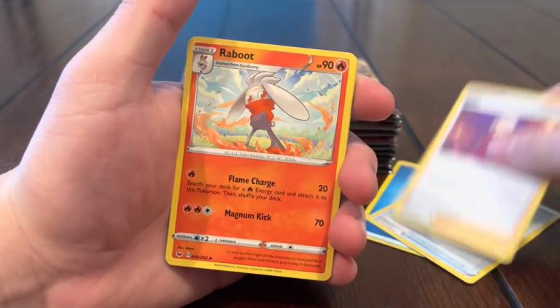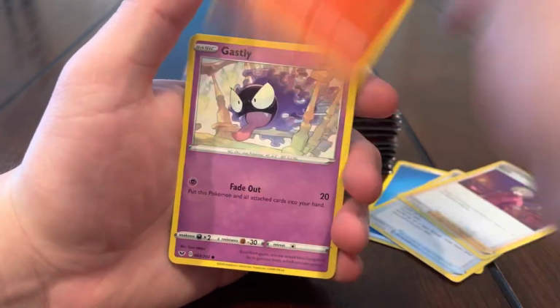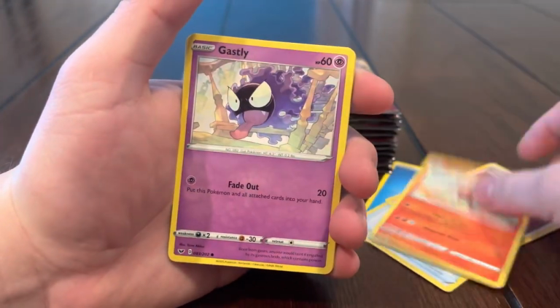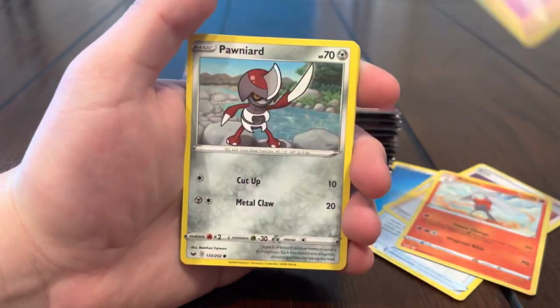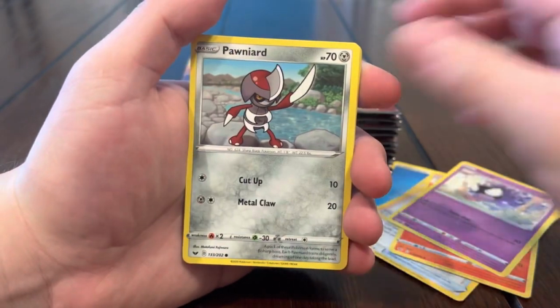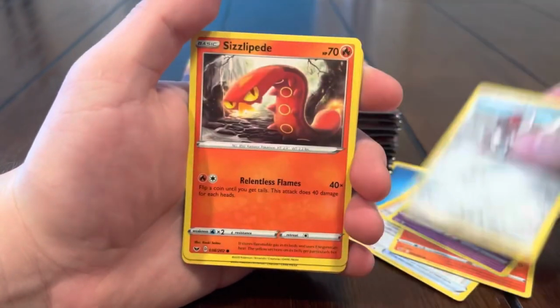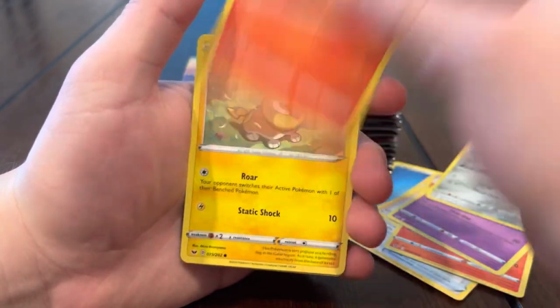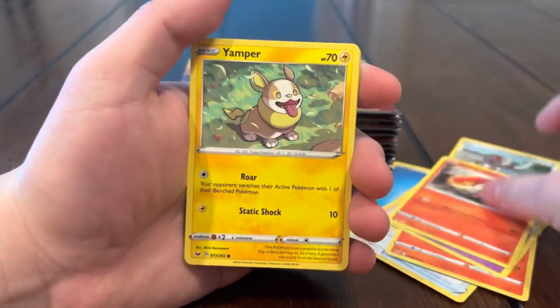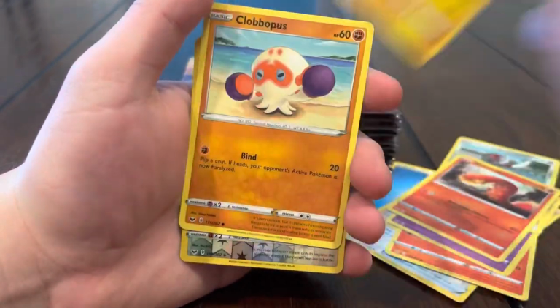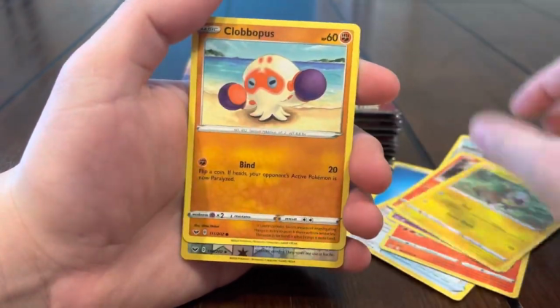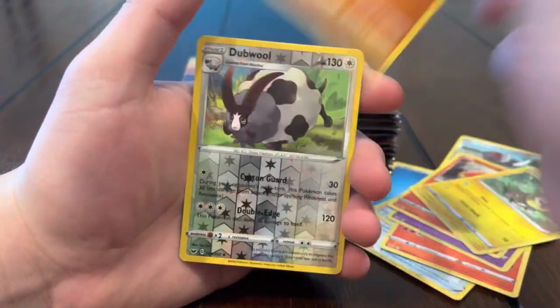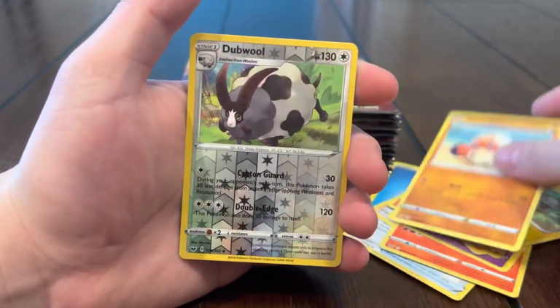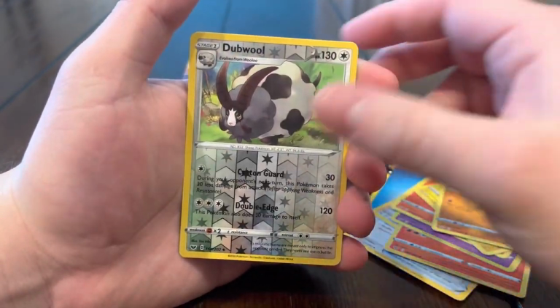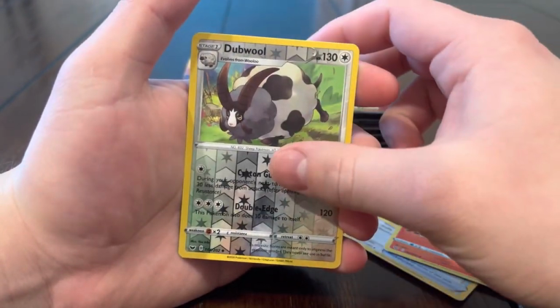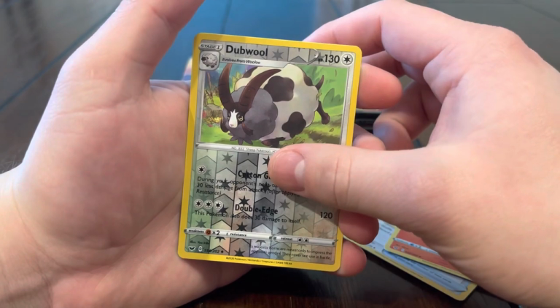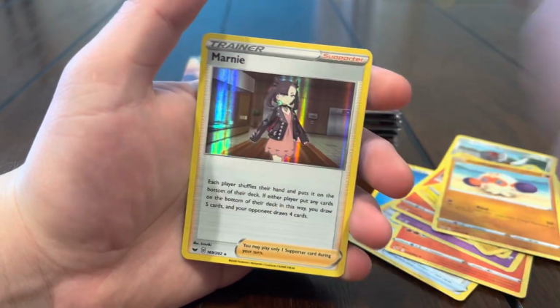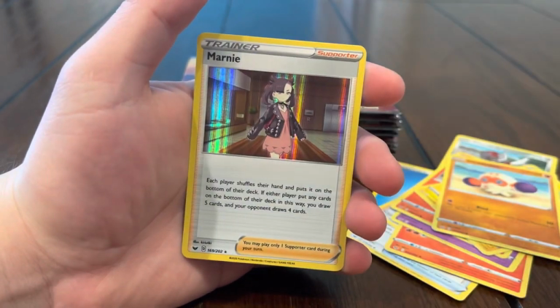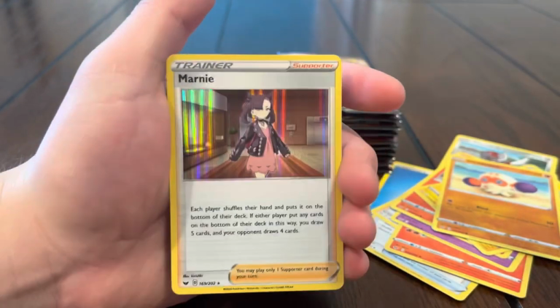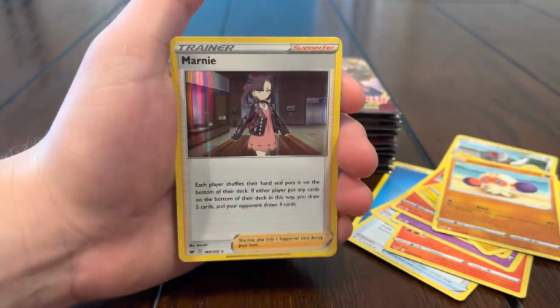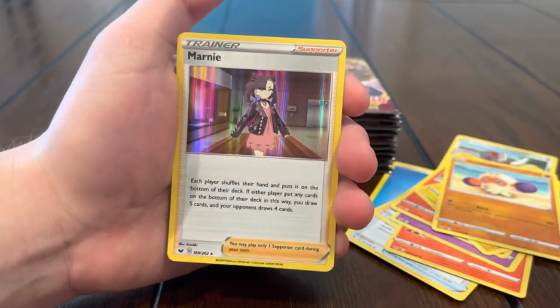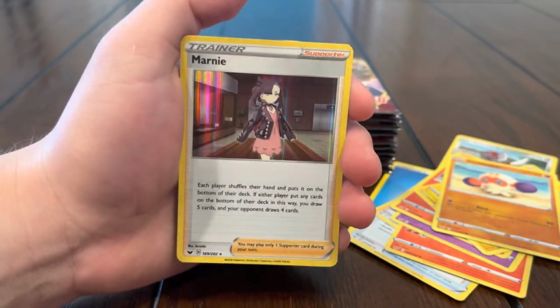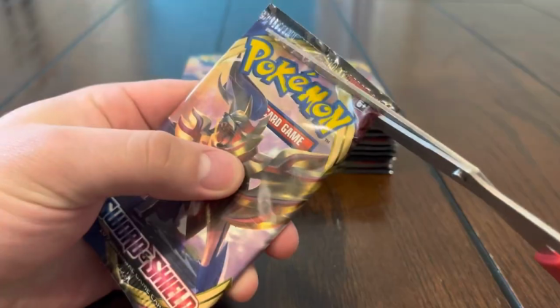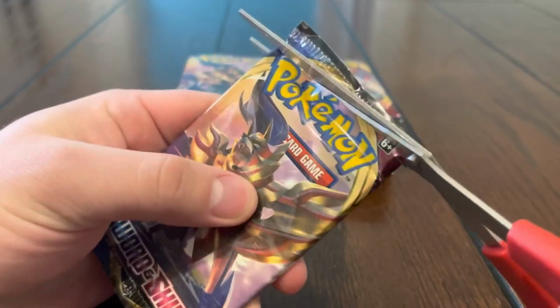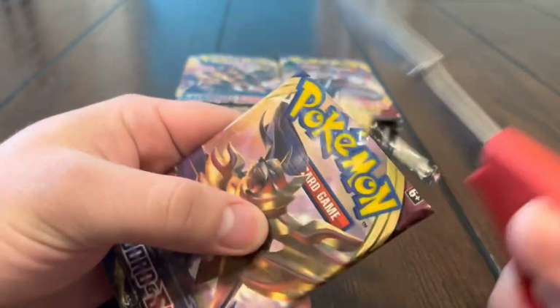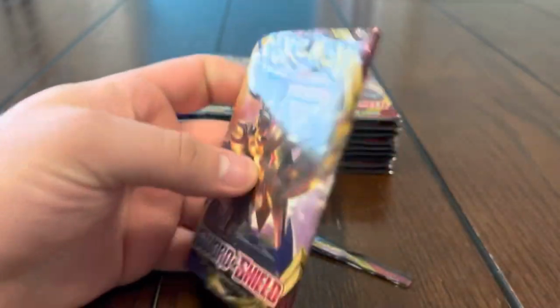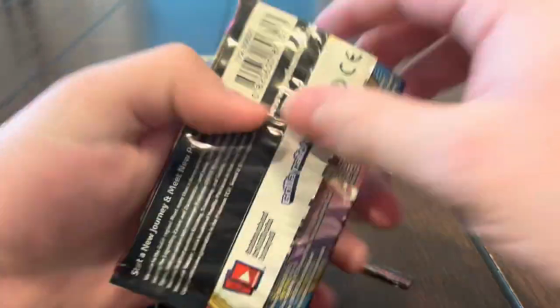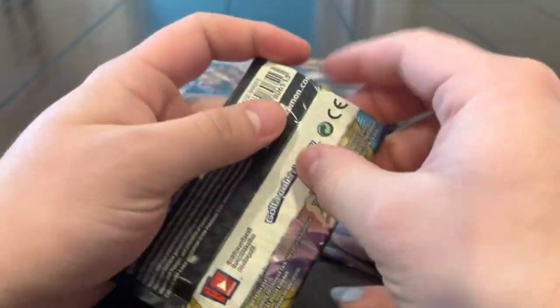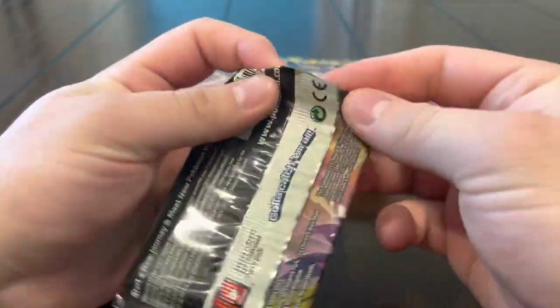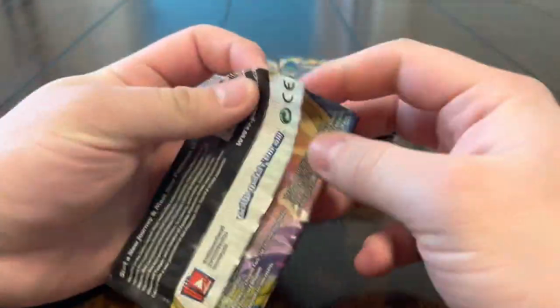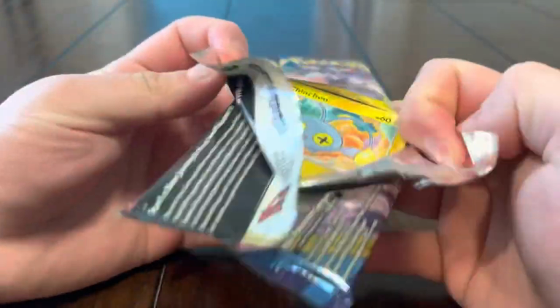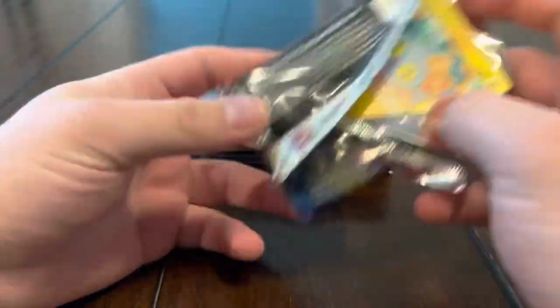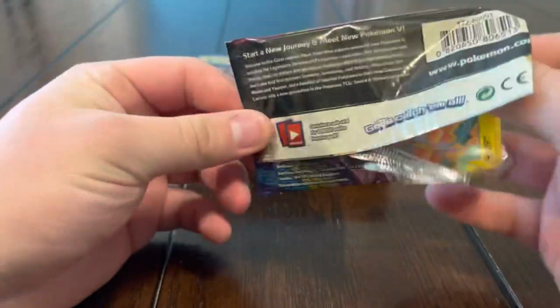Bead, Ralts, Gastly, Ponyta, Sizzlipede, Yamper, Clobbopus — reverse double, and oh, hollow Marnie! Alright, we'll take it! Next pack.